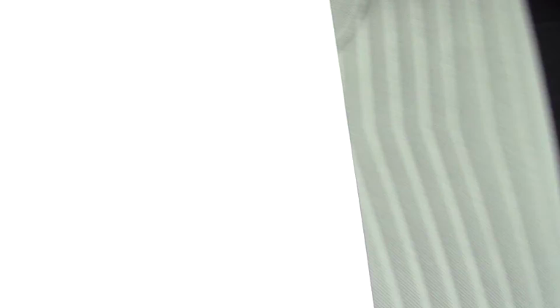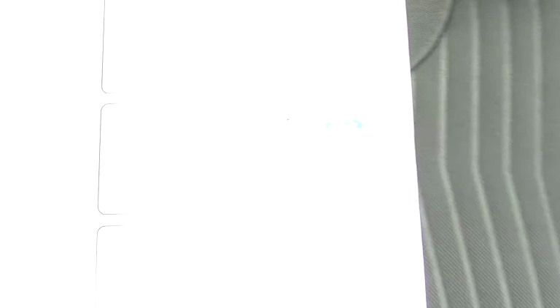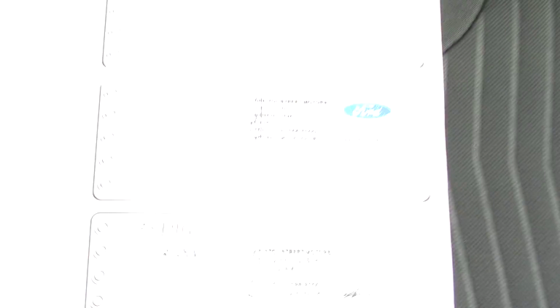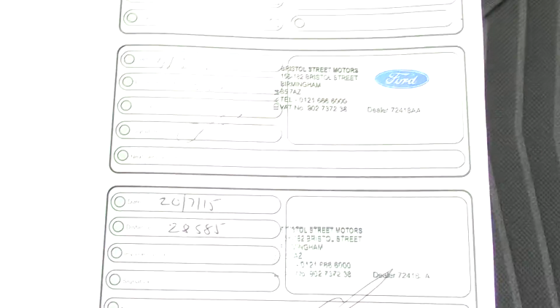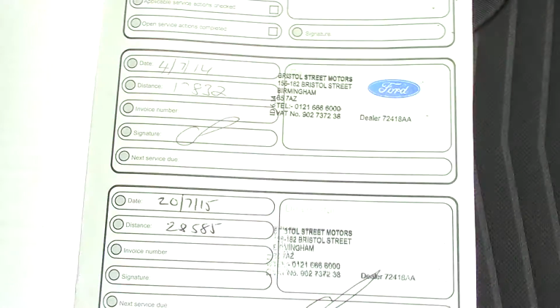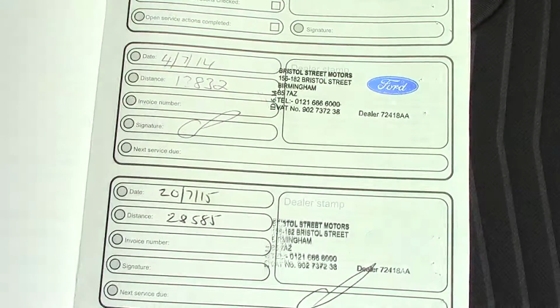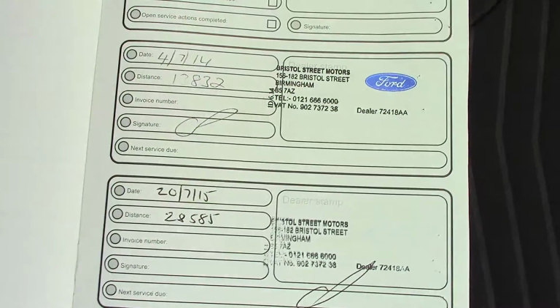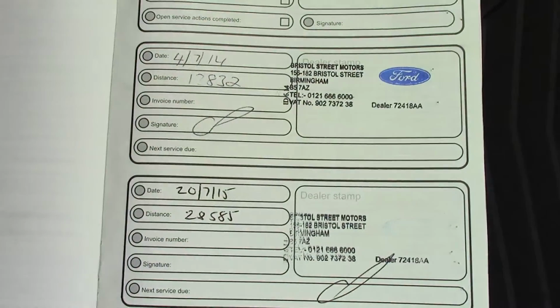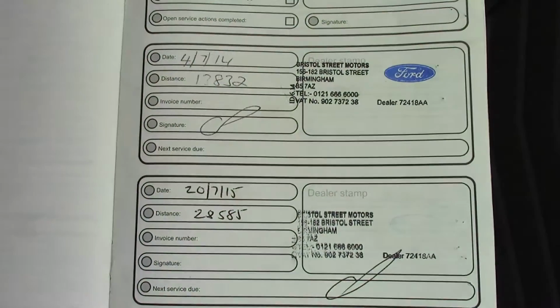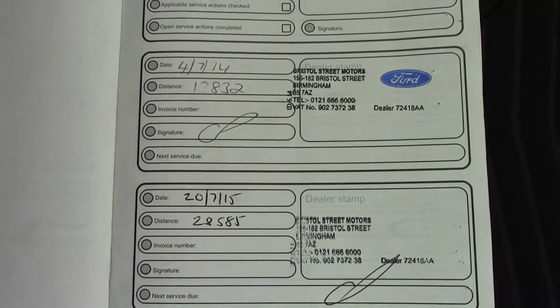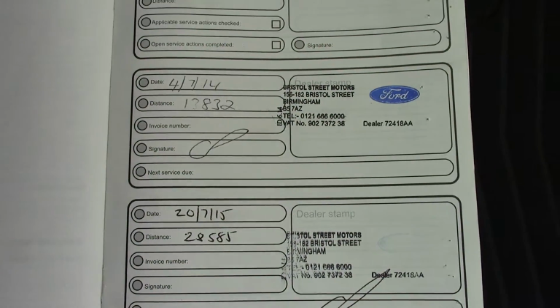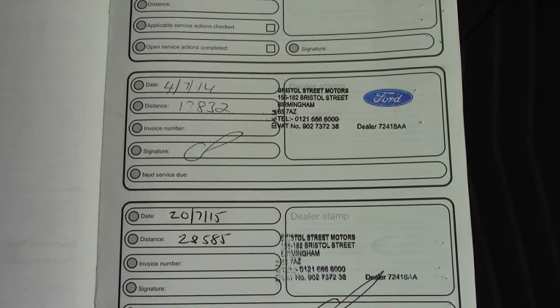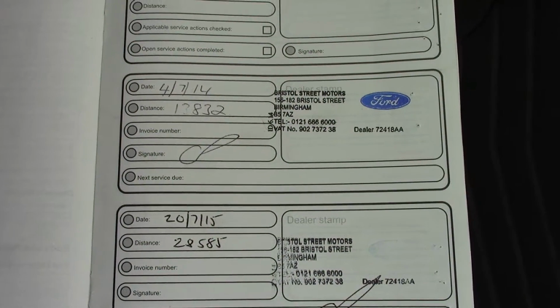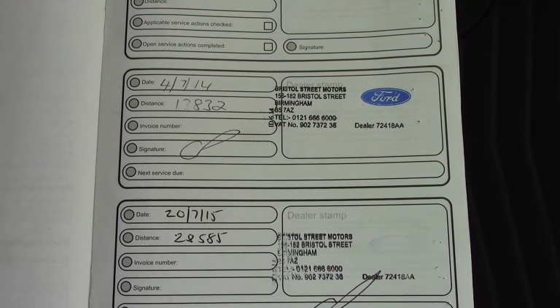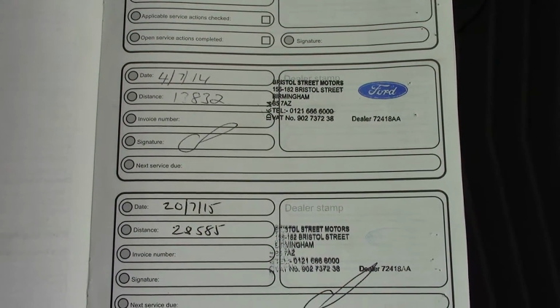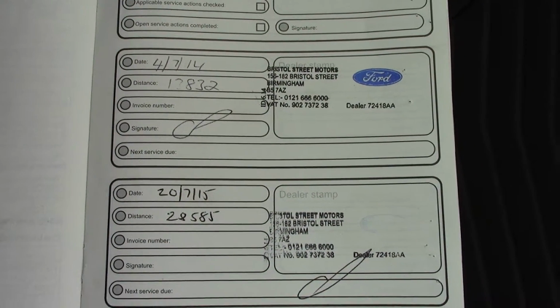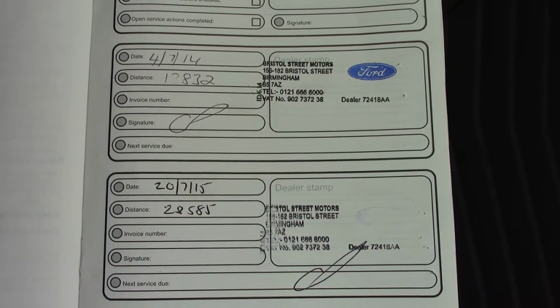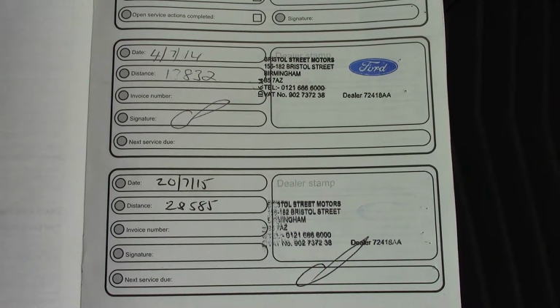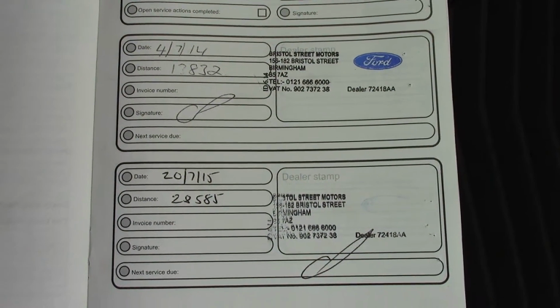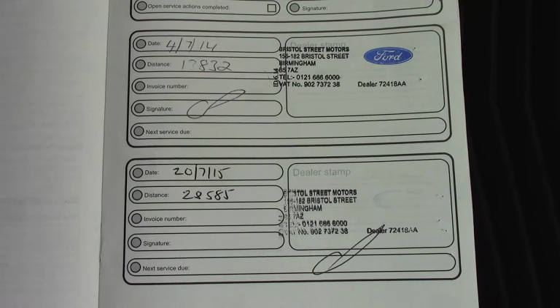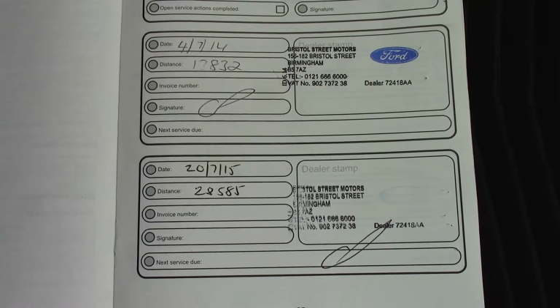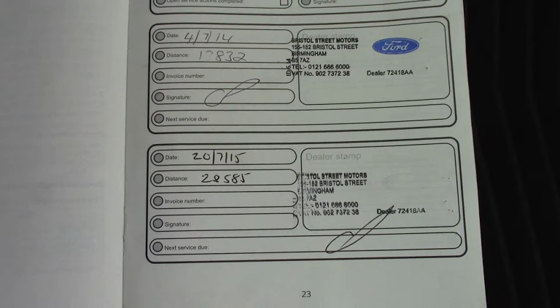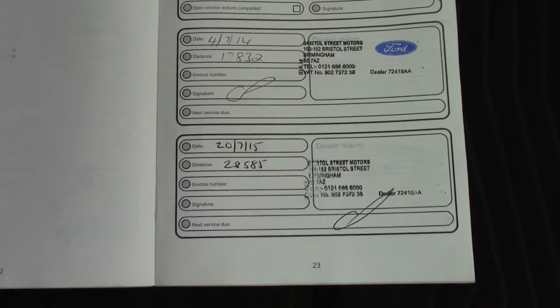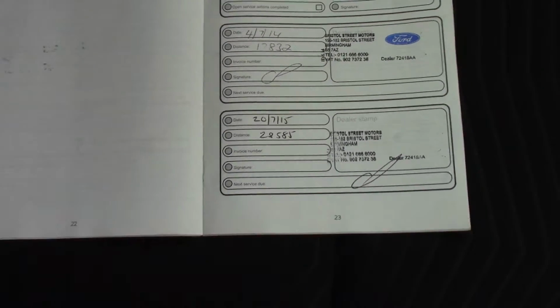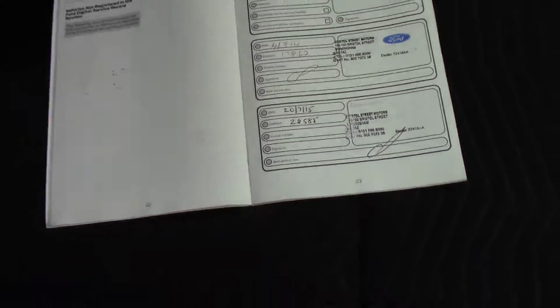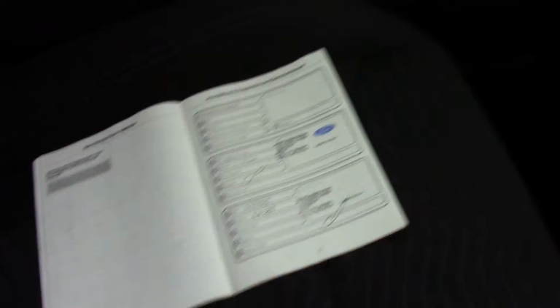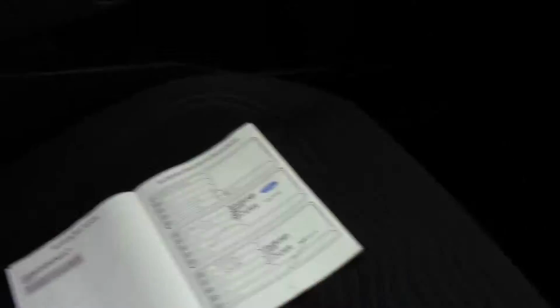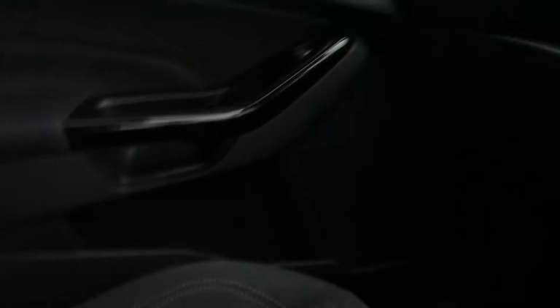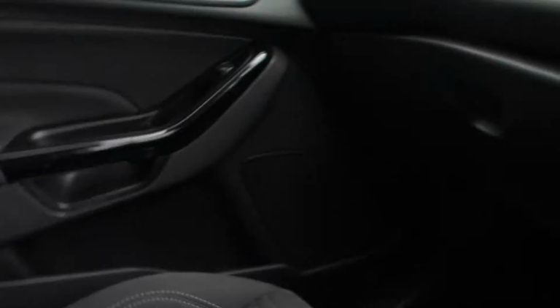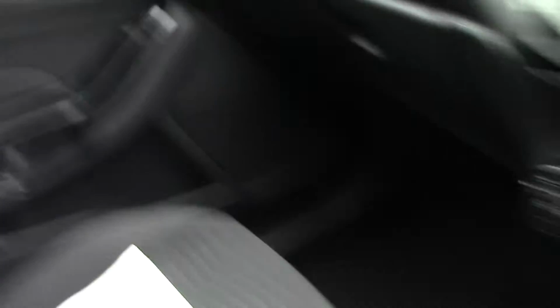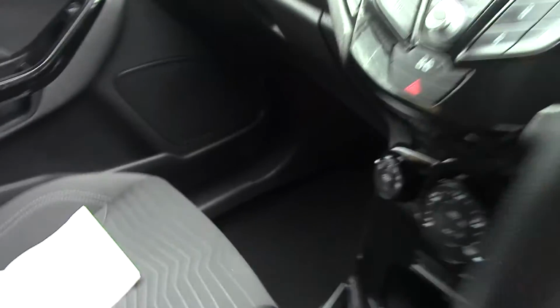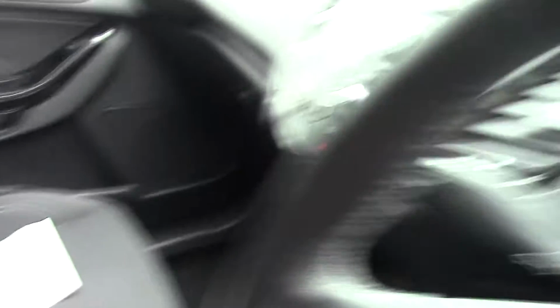Over here we've got the service history for the vehicle — full service history. And like all of our vehicles, this one comes fully prepared.